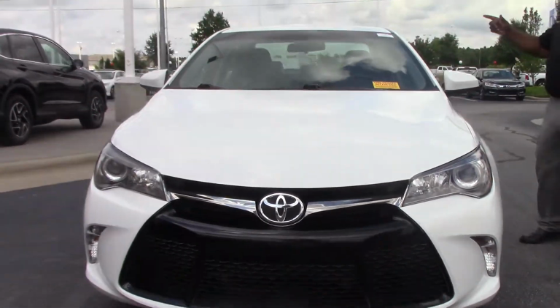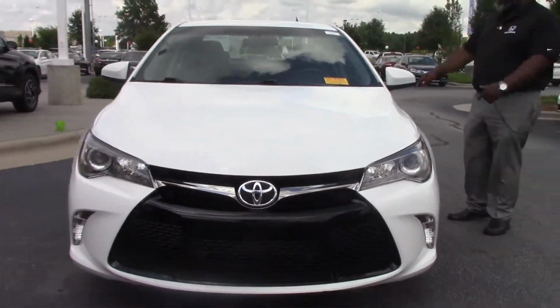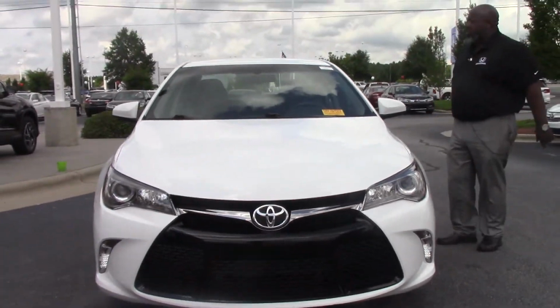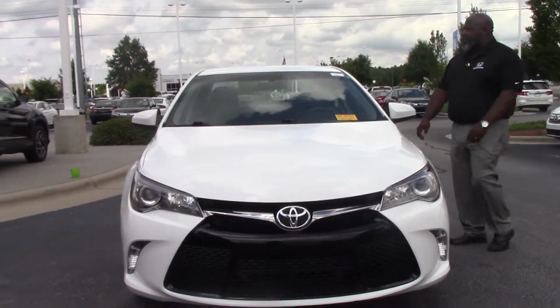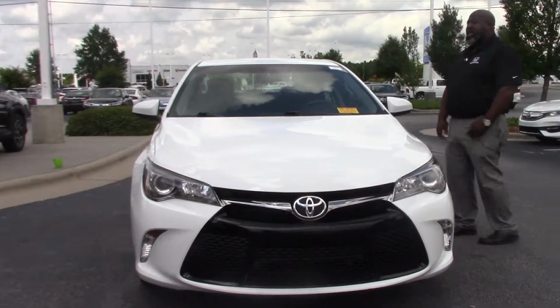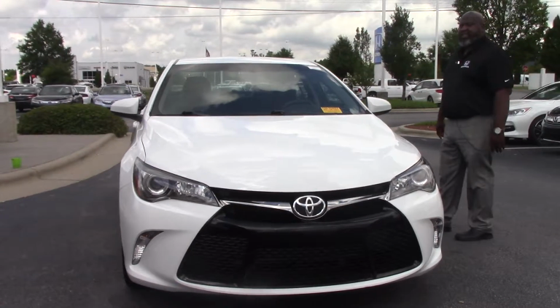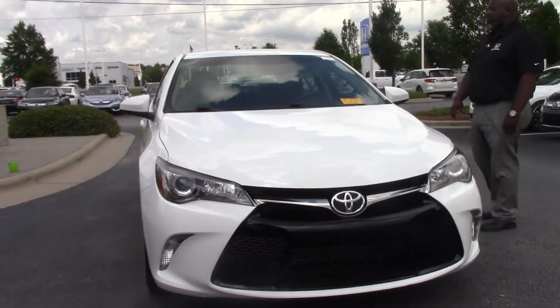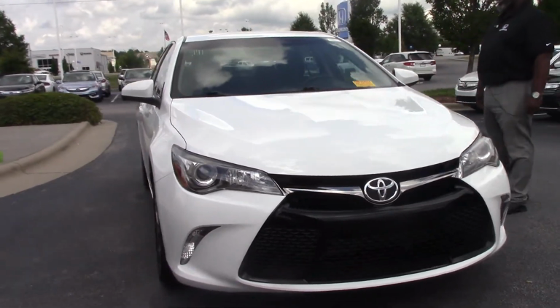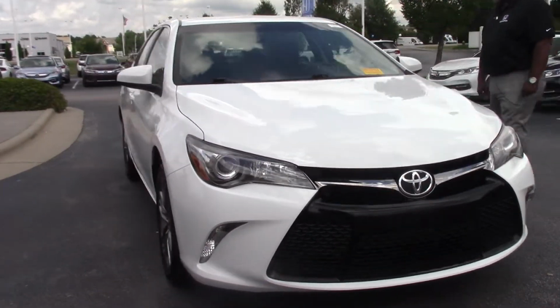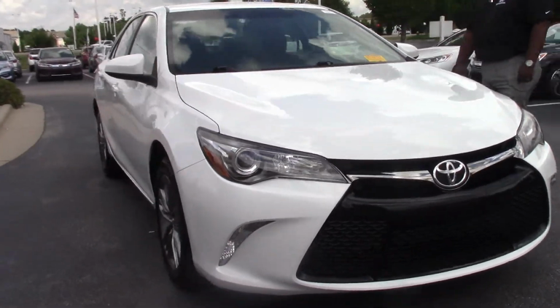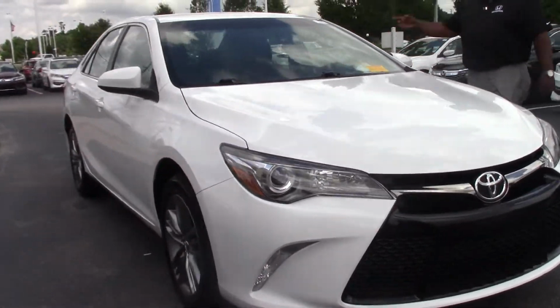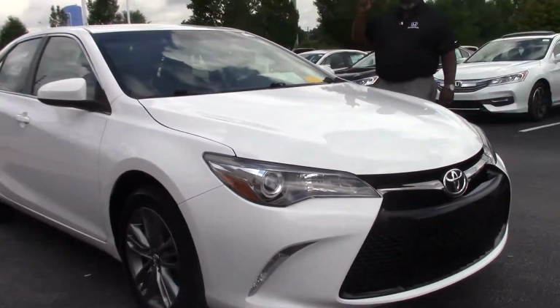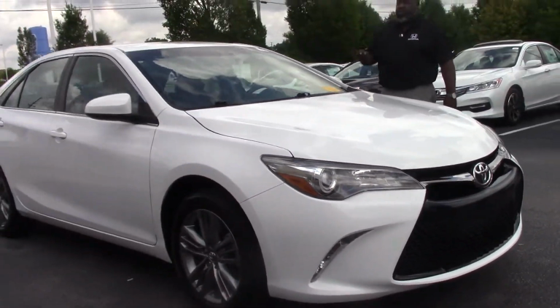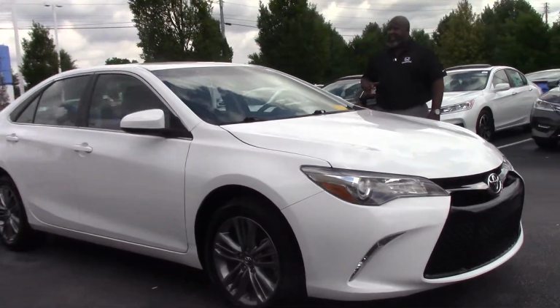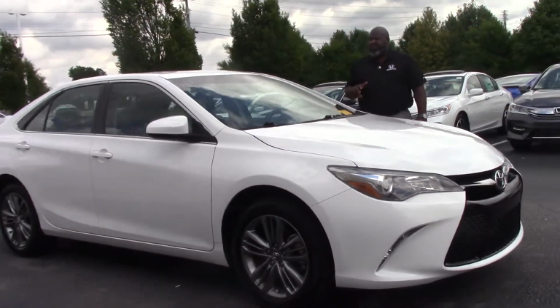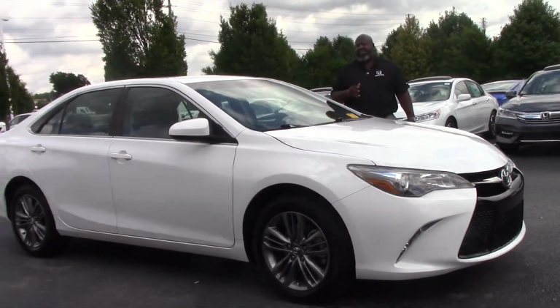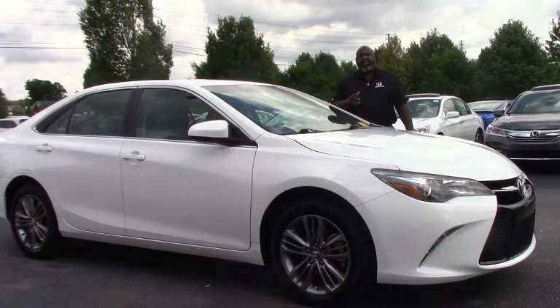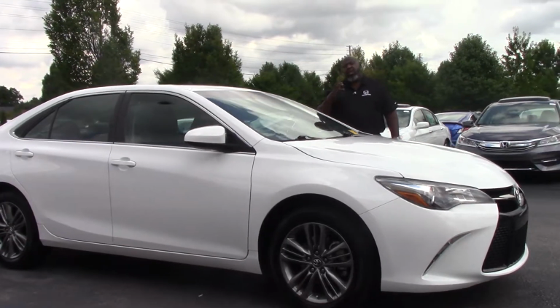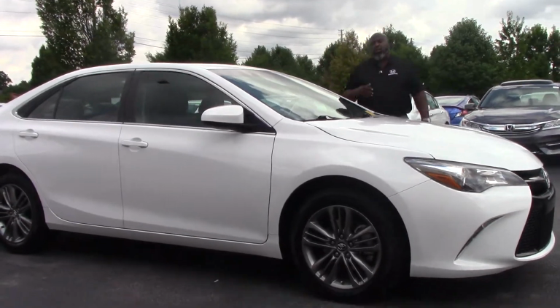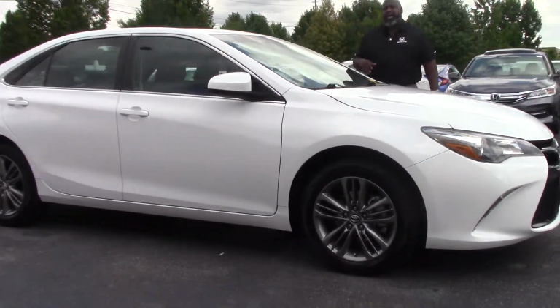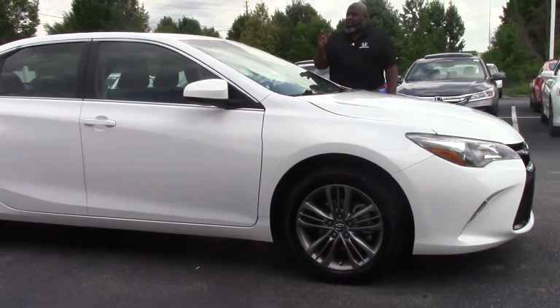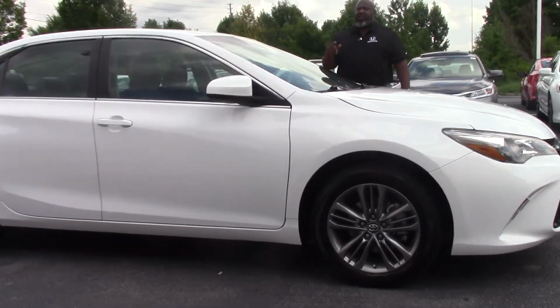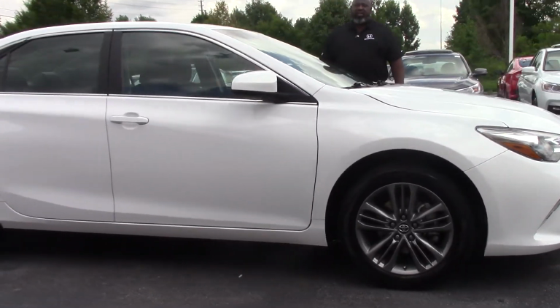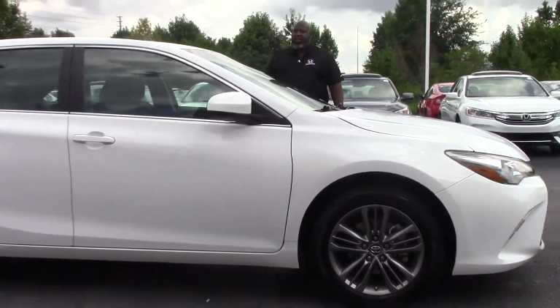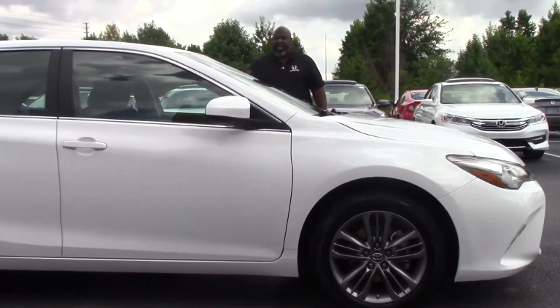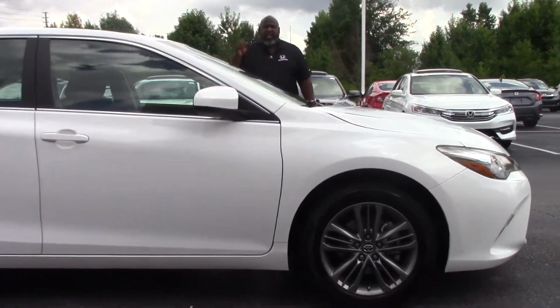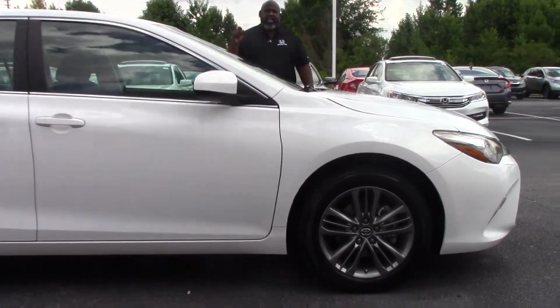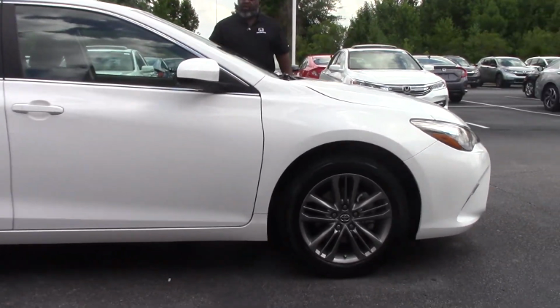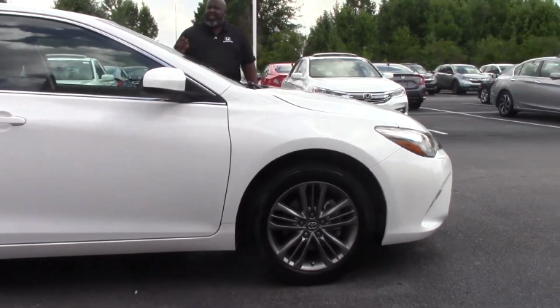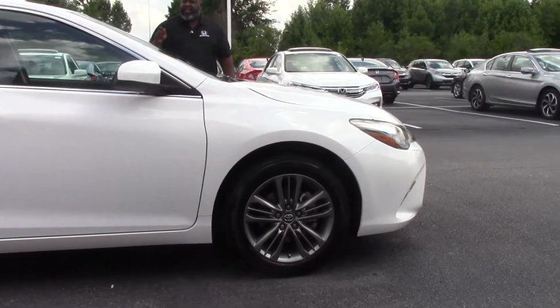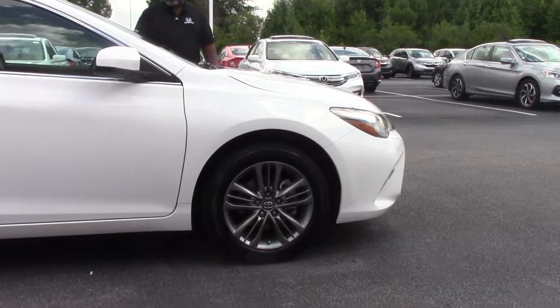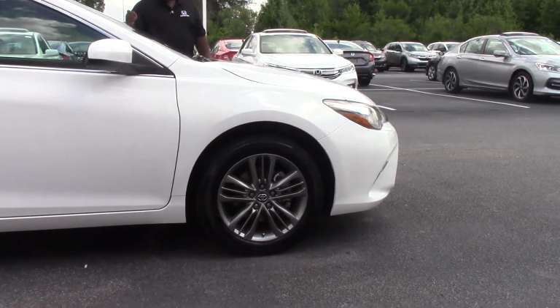One of the nice vehicles that we have is this 2016 Toyota Camry. The stock number, if you want to remember it, is HP 9718. You can go to our website, hubertvesterhonda.com, and check this number out — HP 9718.